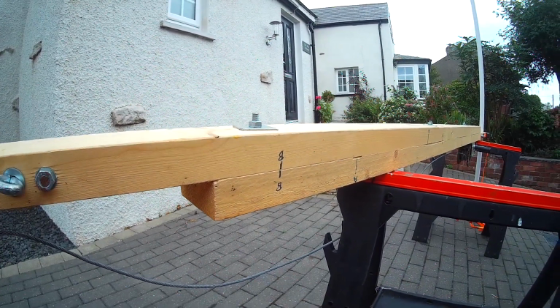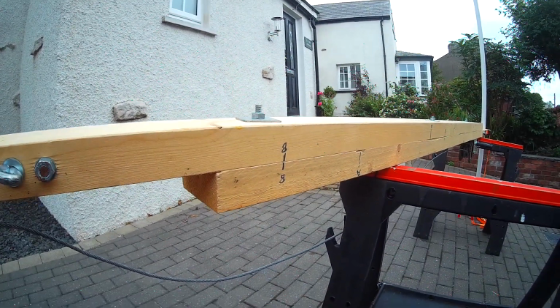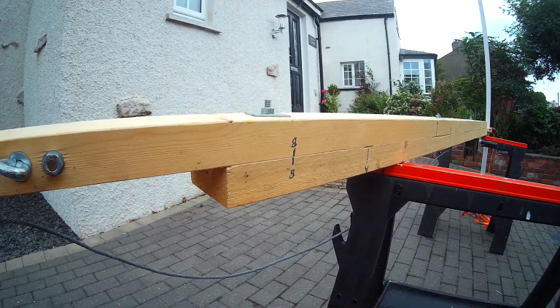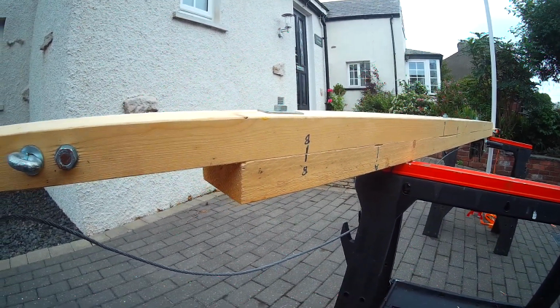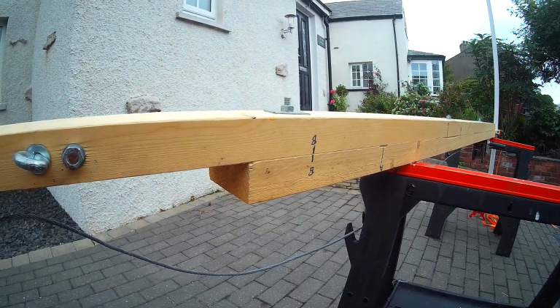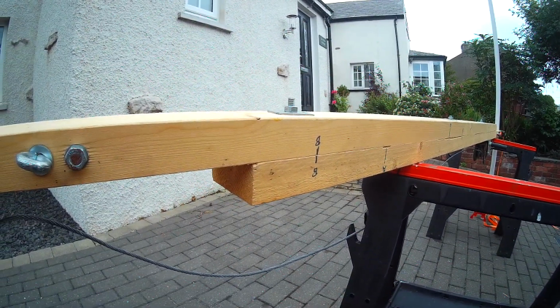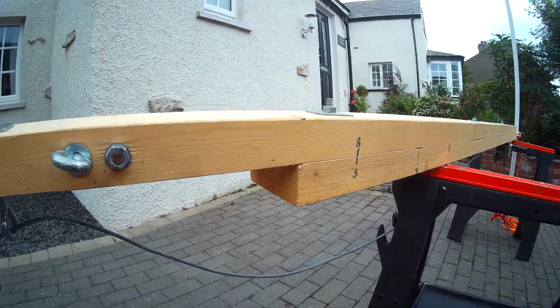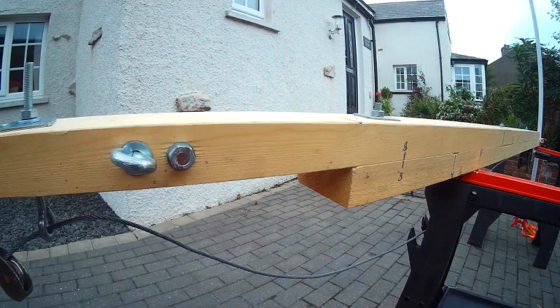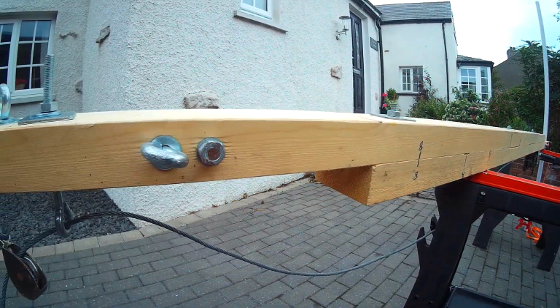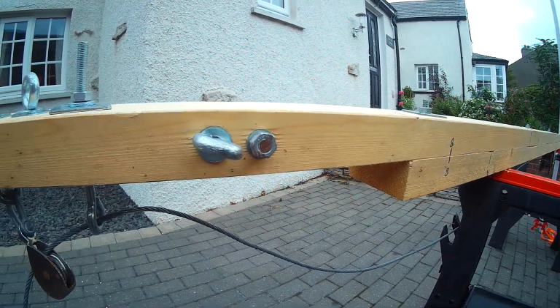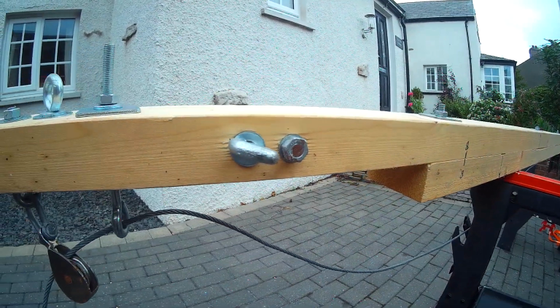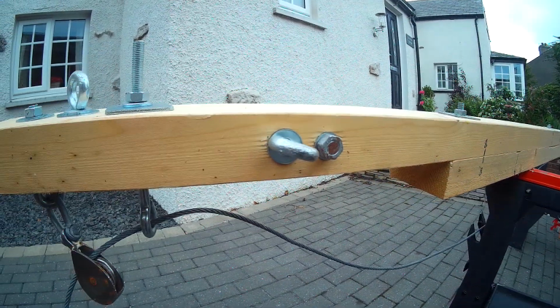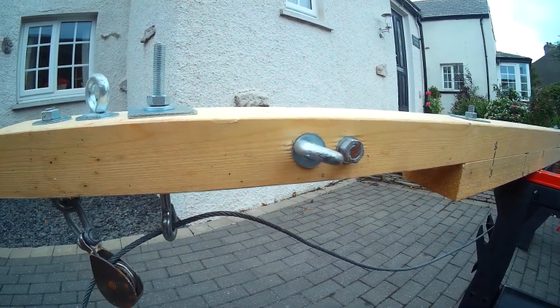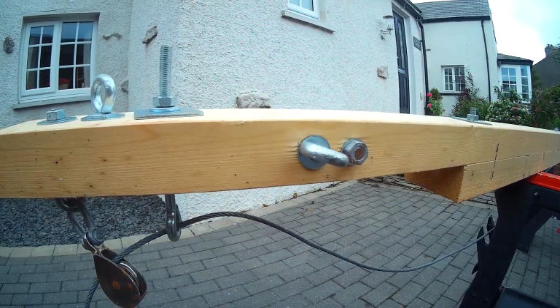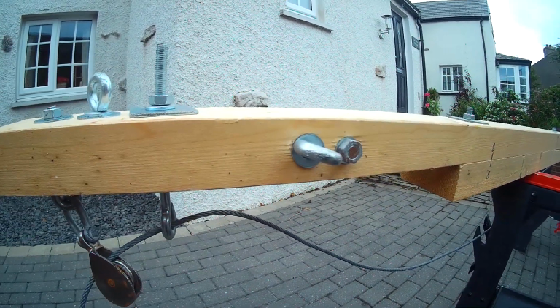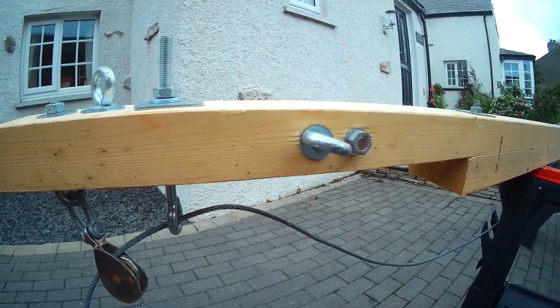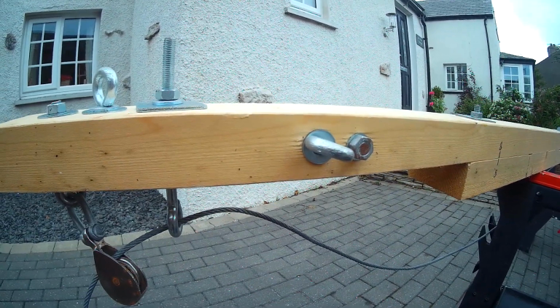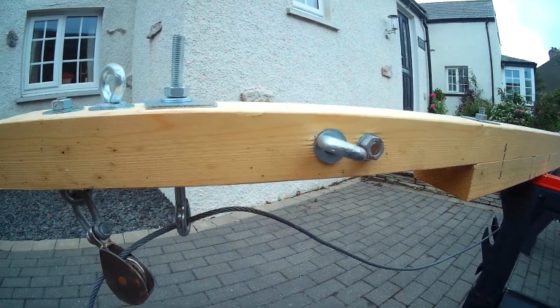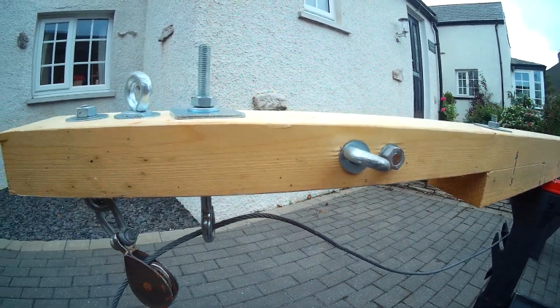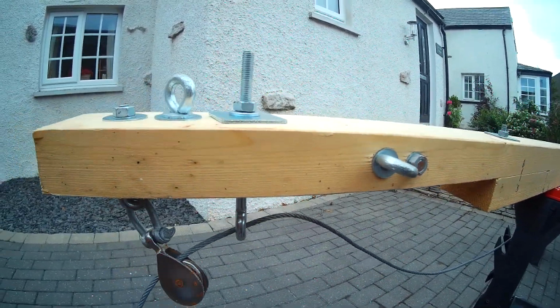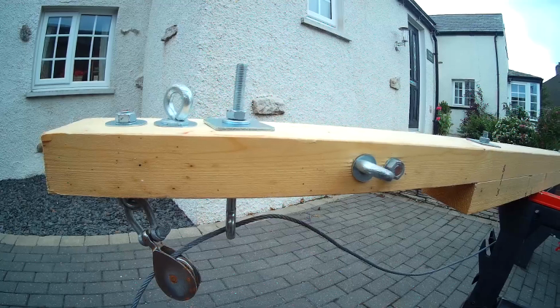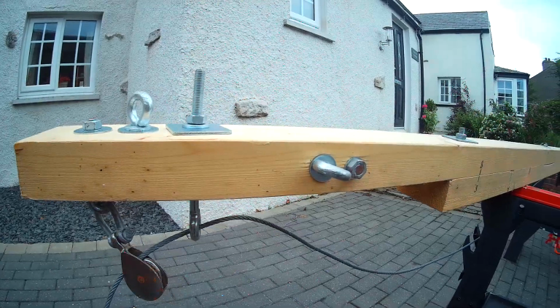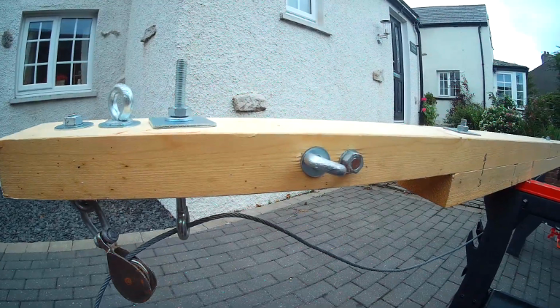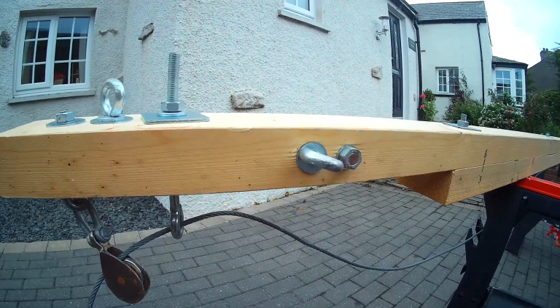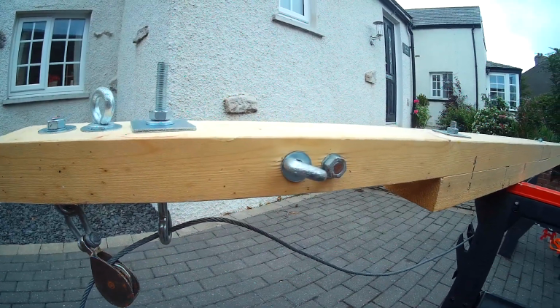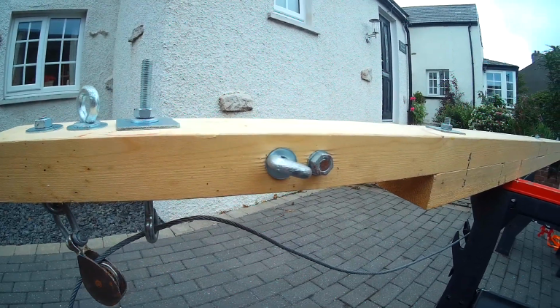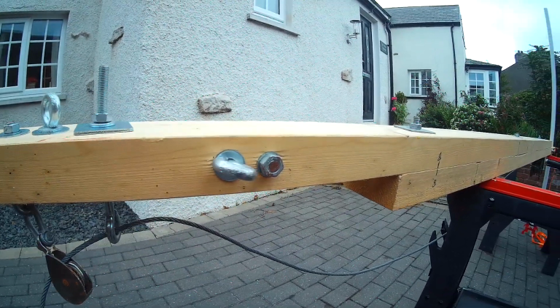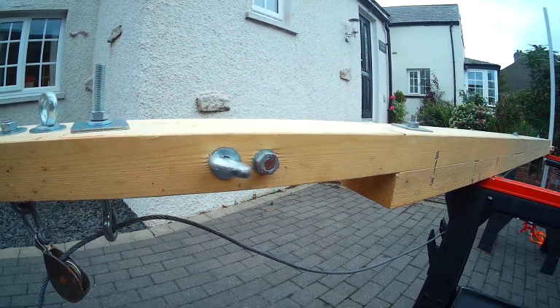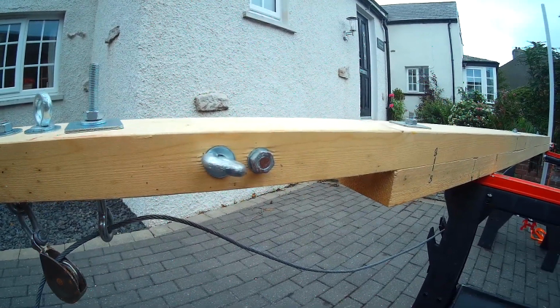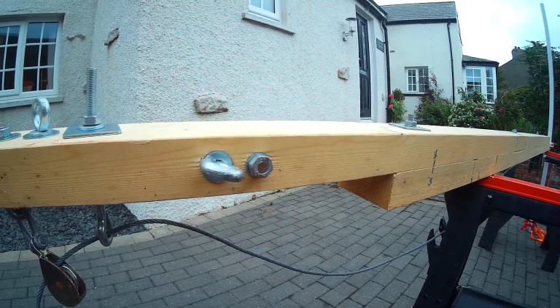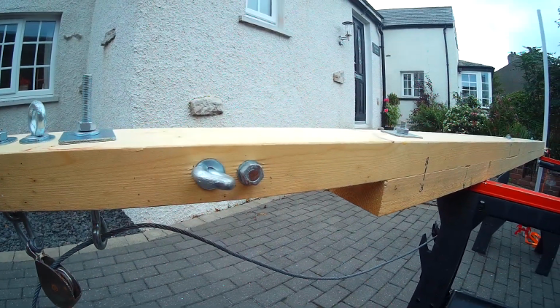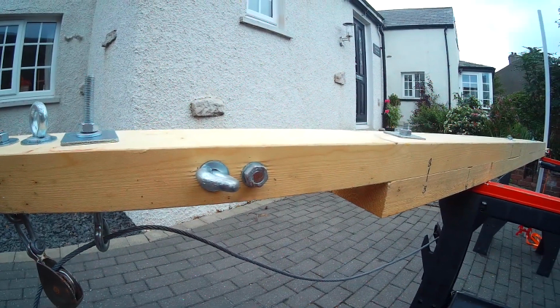Any questions, just contact me and find my YouTube channel — I'll try and answer as best I can. I'm no expert, like I say — this is a bit Heath Robinson, but it worked. Good luck if you have a go.